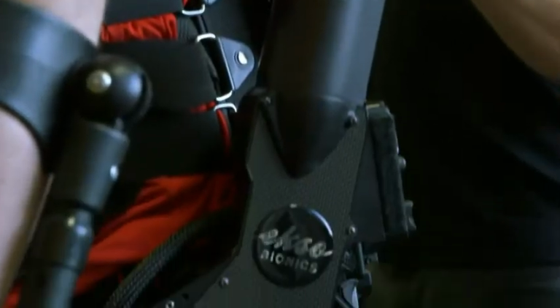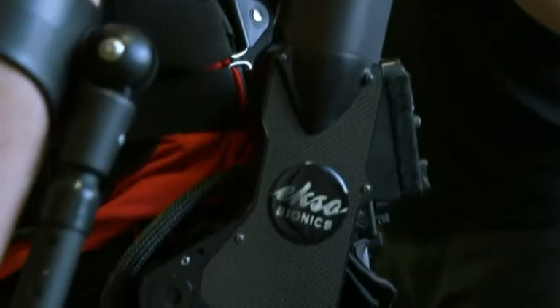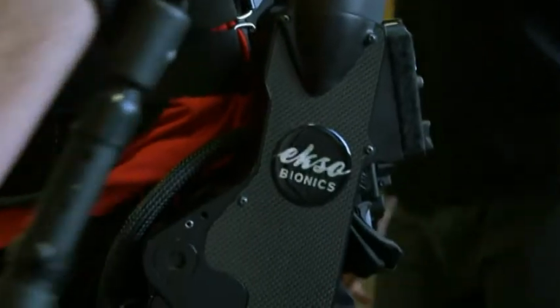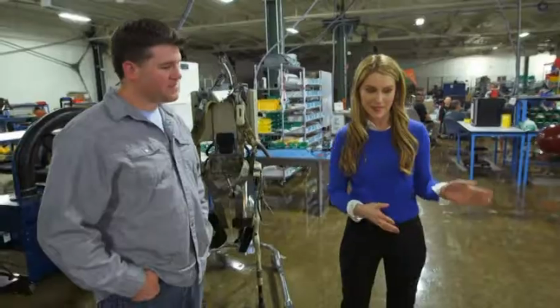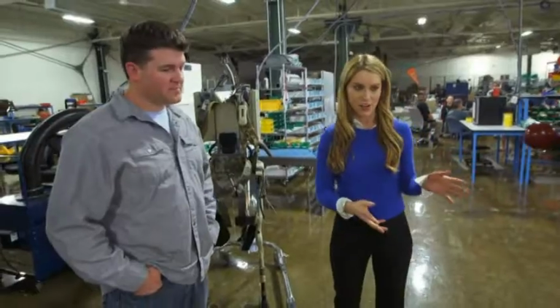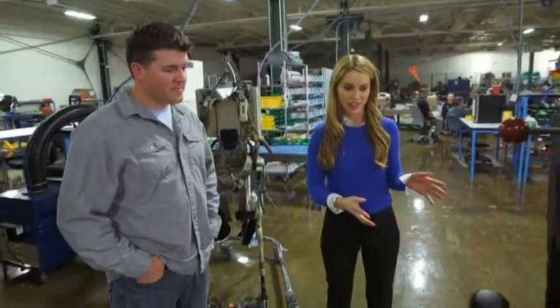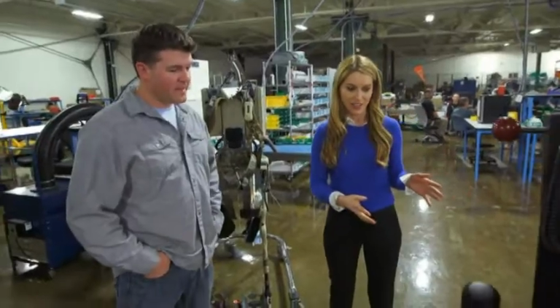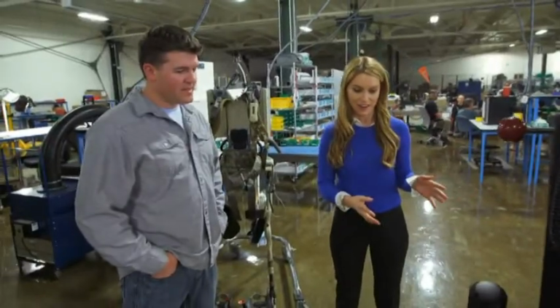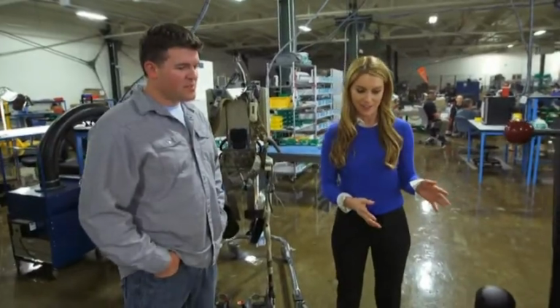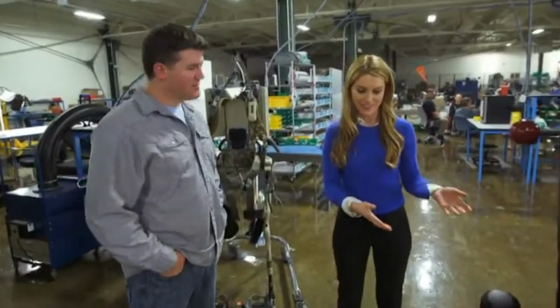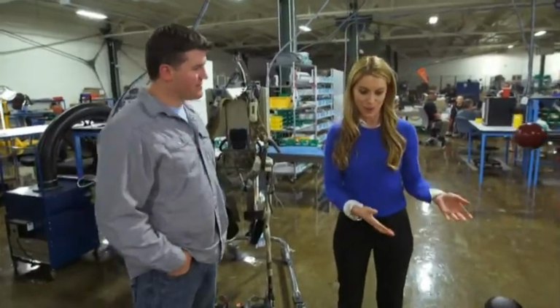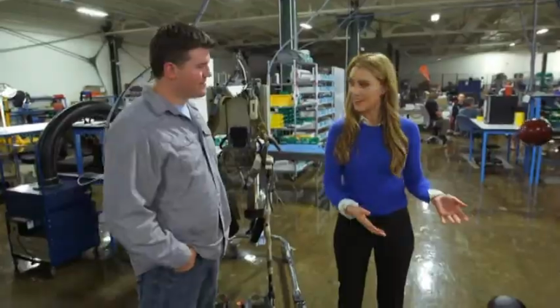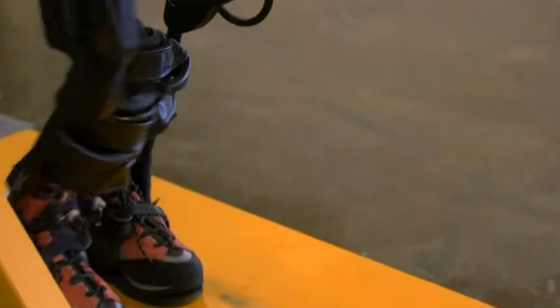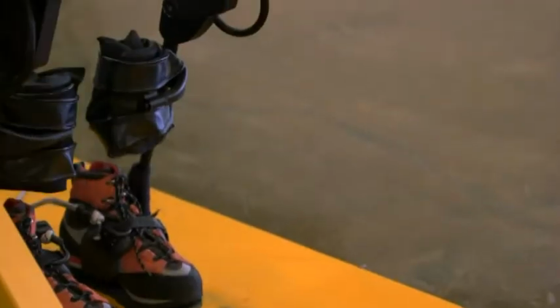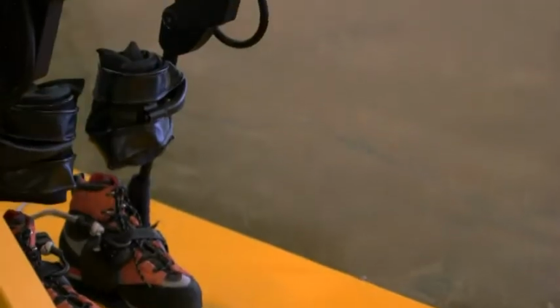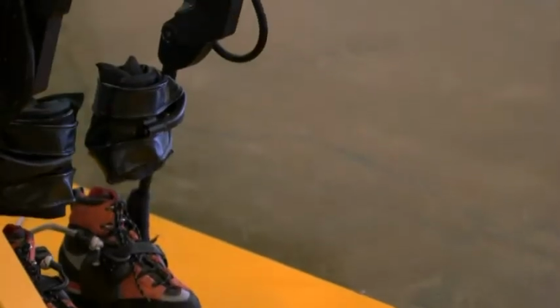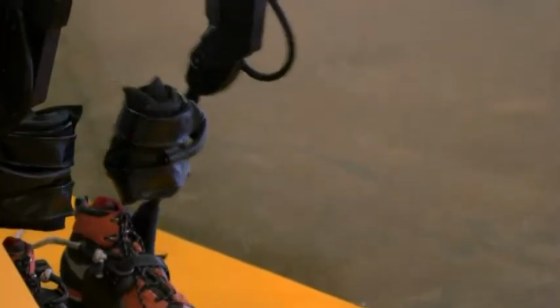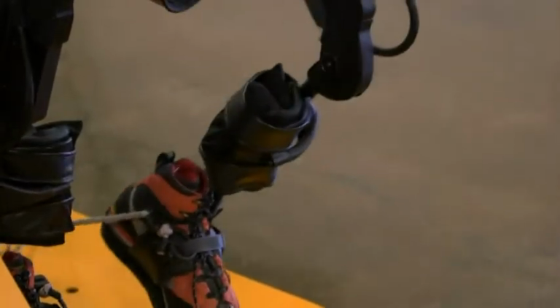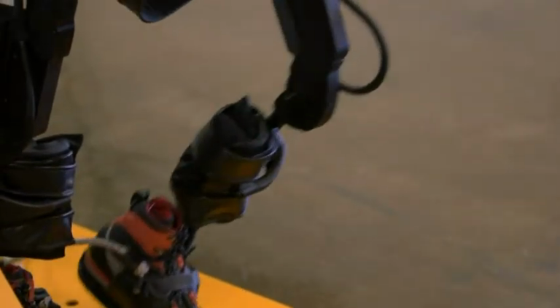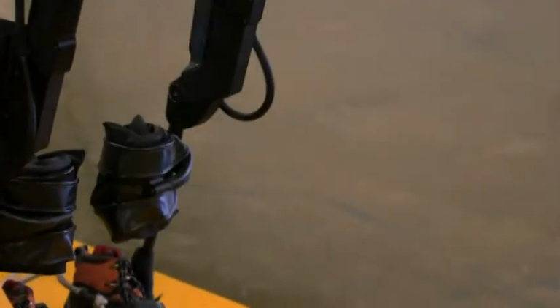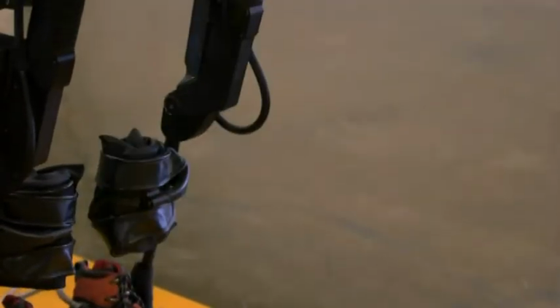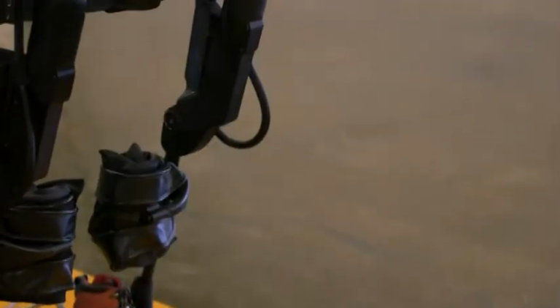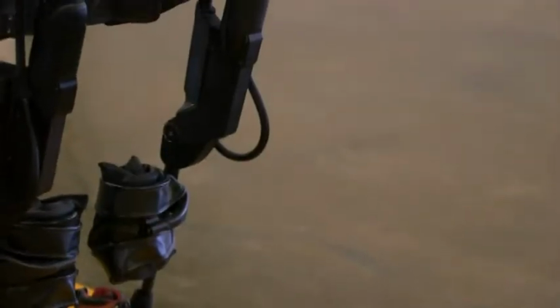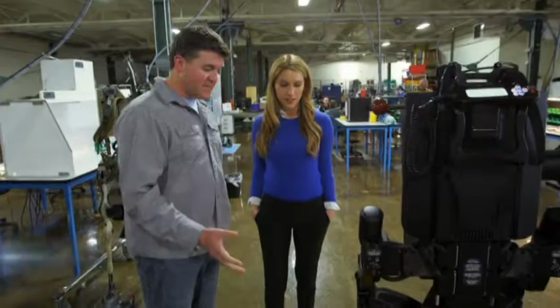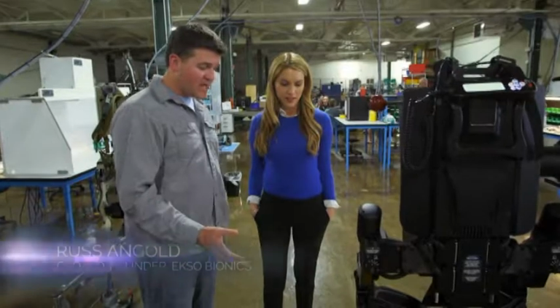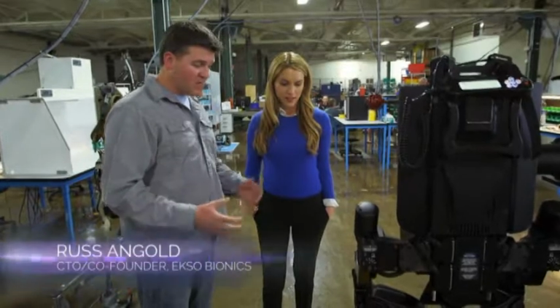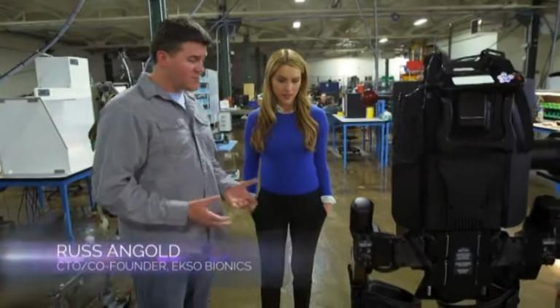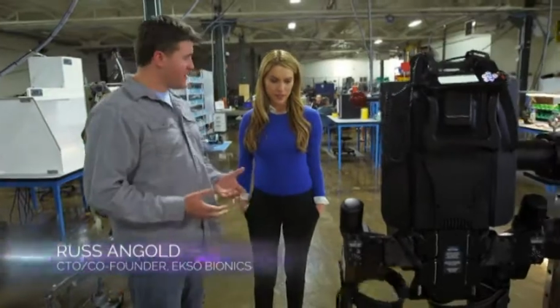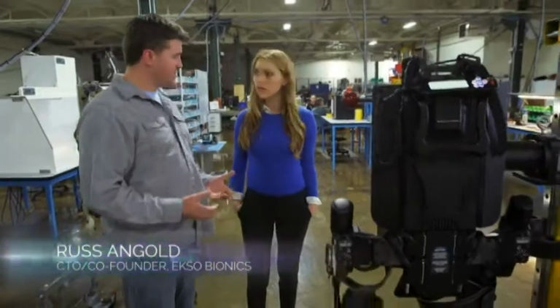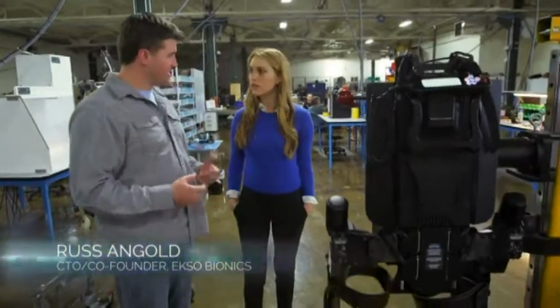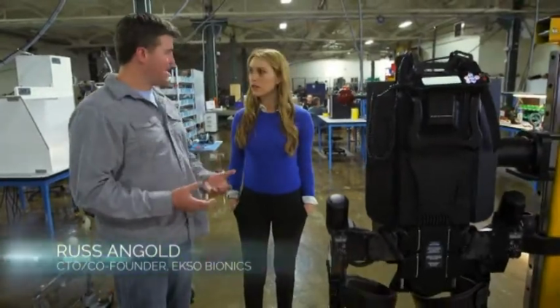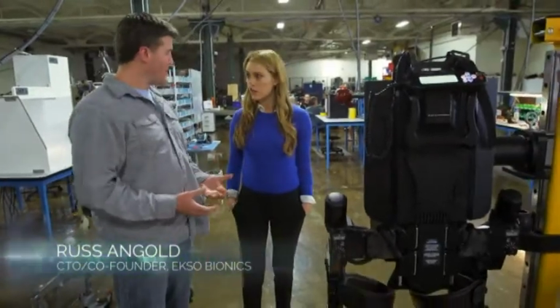Can you tell me a little bit about the technology that I'm looking at right now? I mean, this thing is walking on its own. This is XO. We like to think of it as a wearable robot. It's been designed to help people with spinal cord injuries actually stand up and walk.